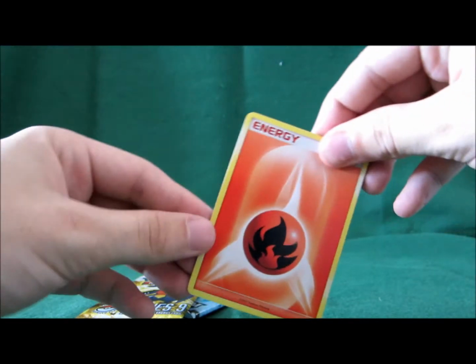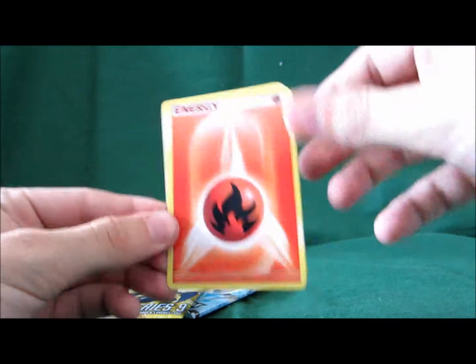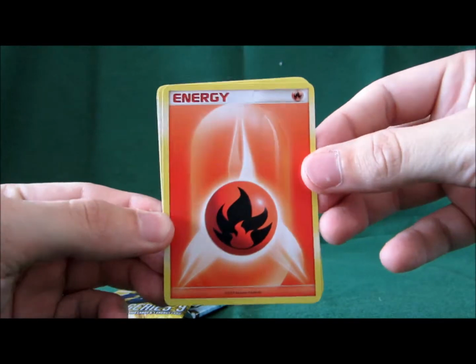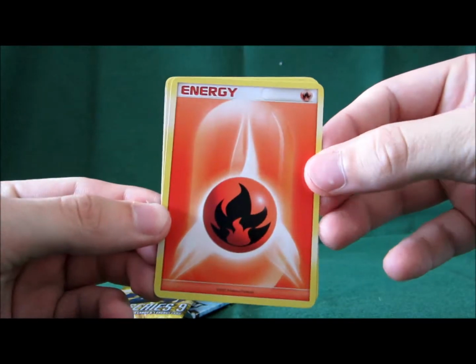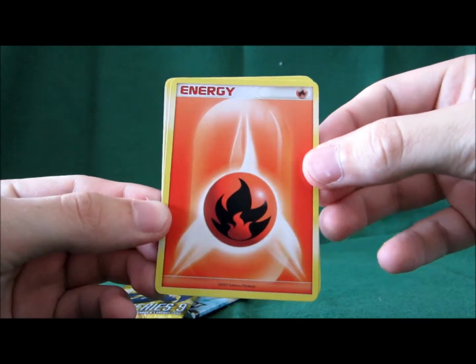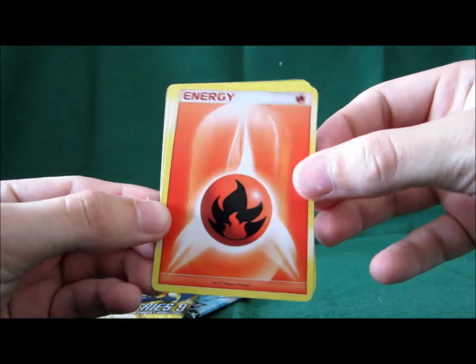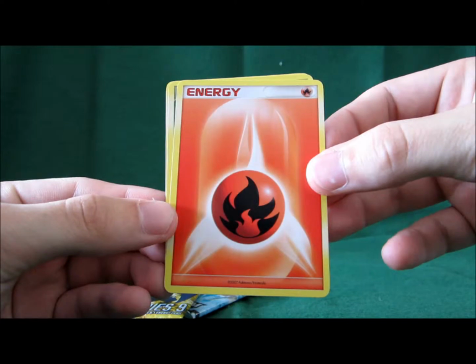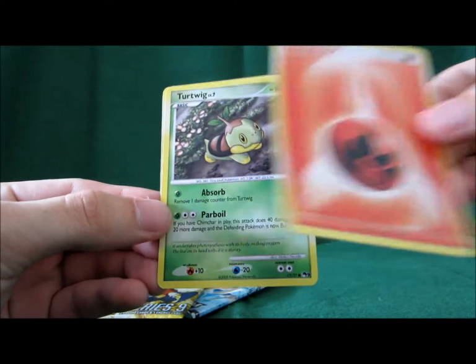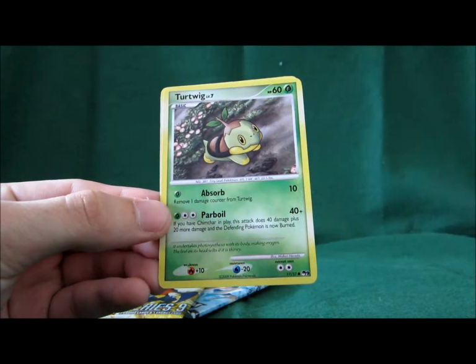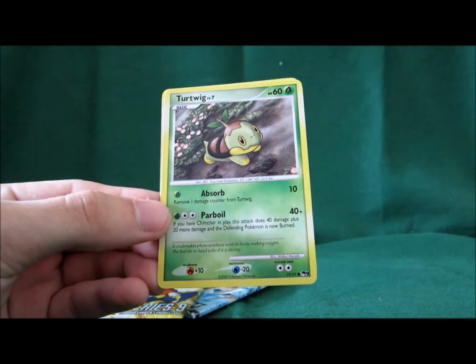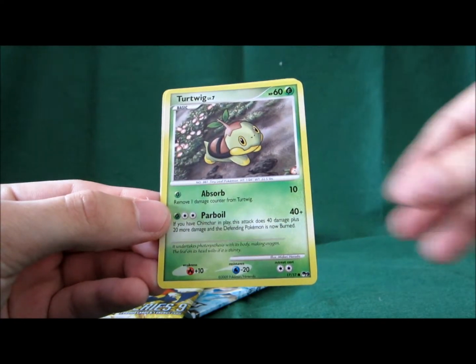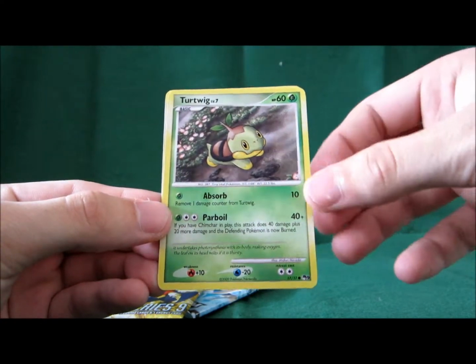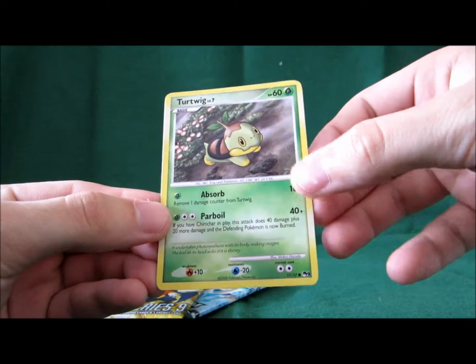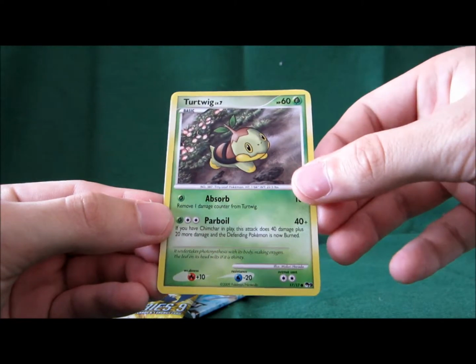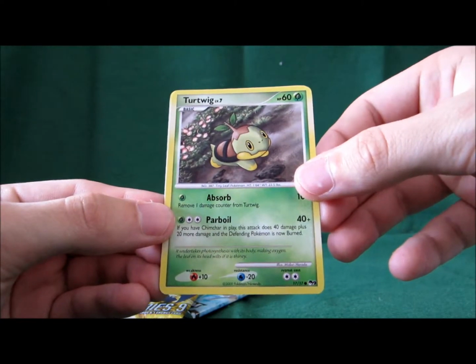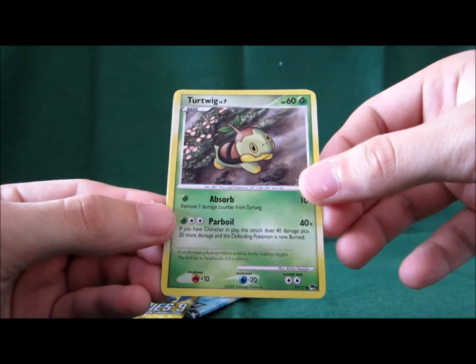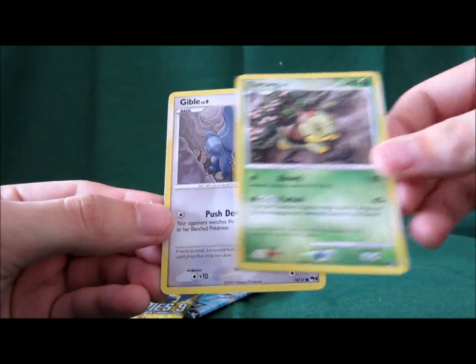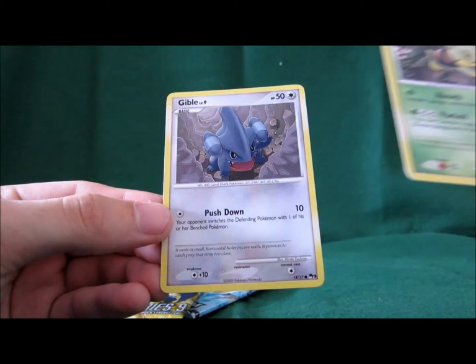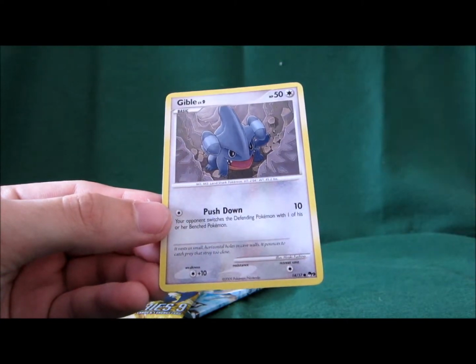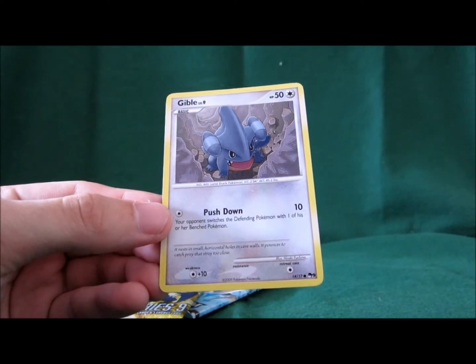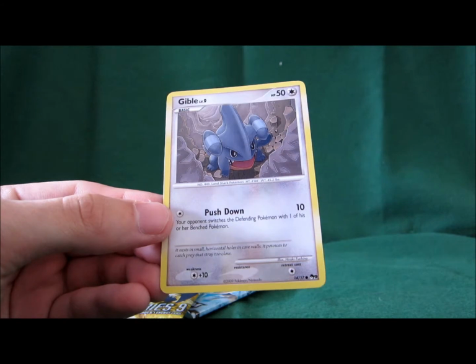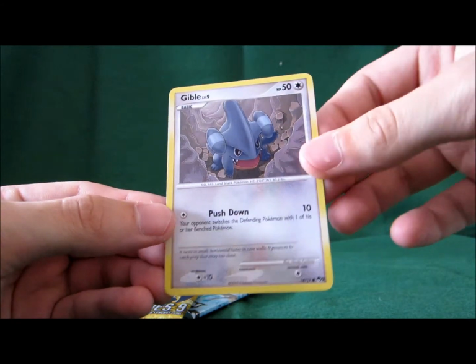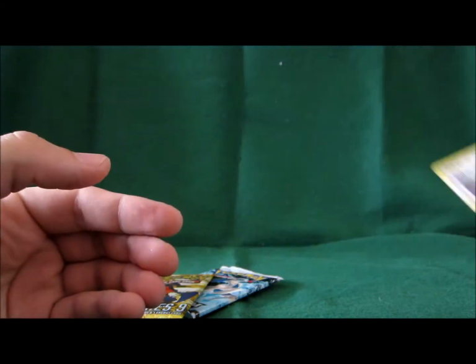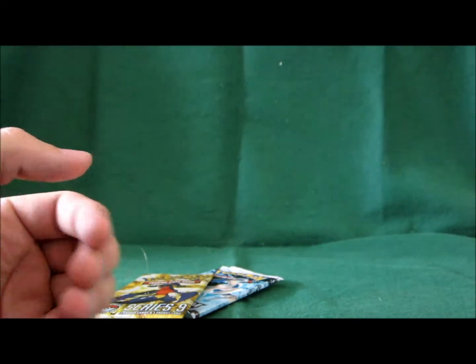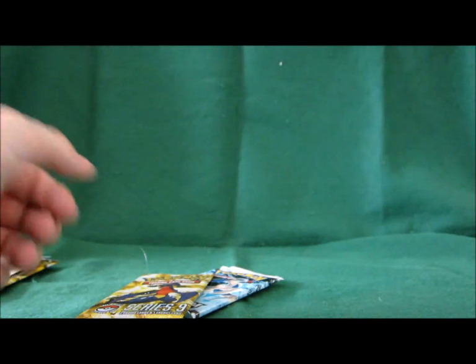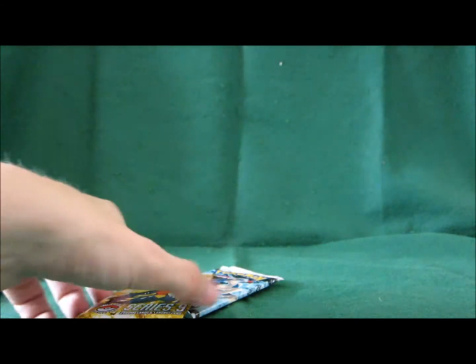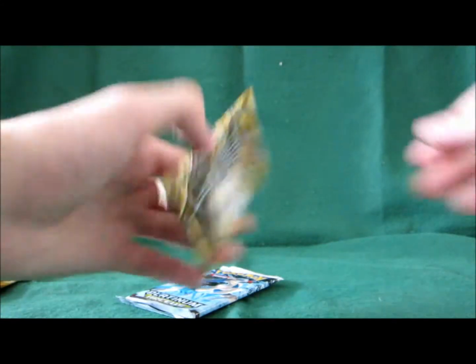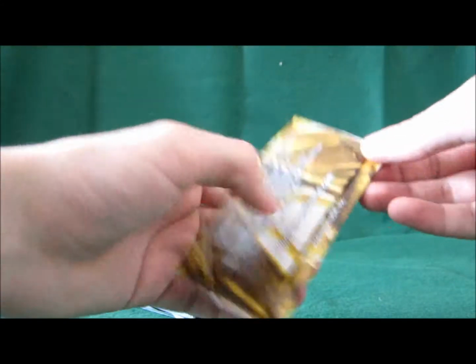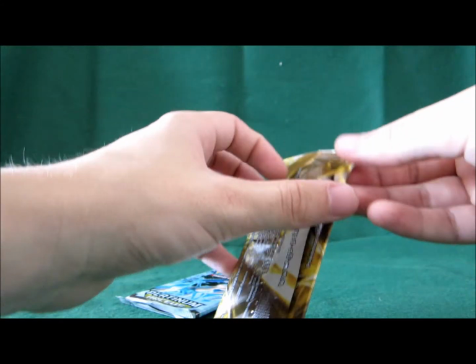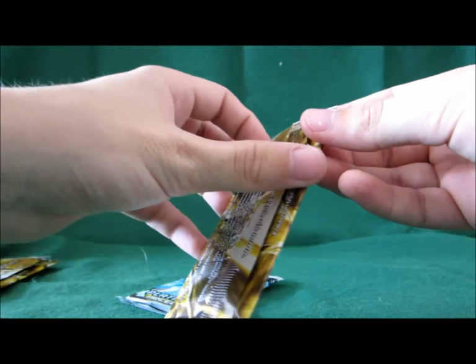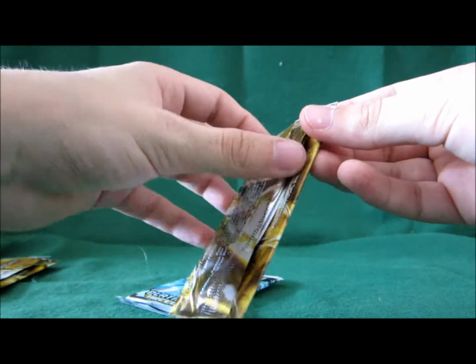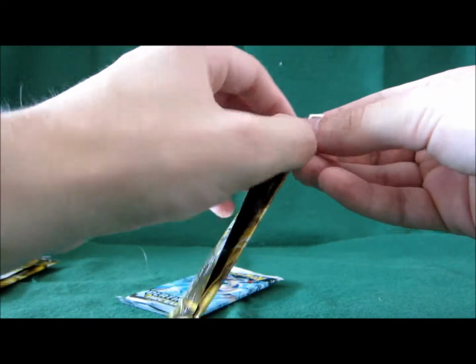In the first POP pack there is a Fire Energy, Turtwig which is a common, and Gible — another common. Well, it's a dragon type so I like it anyway.